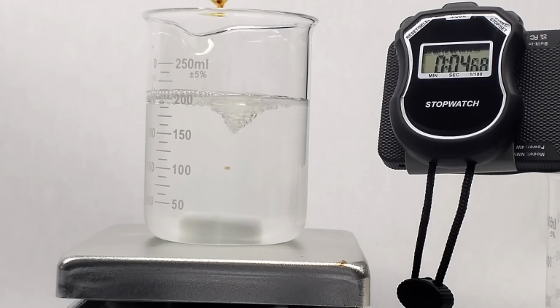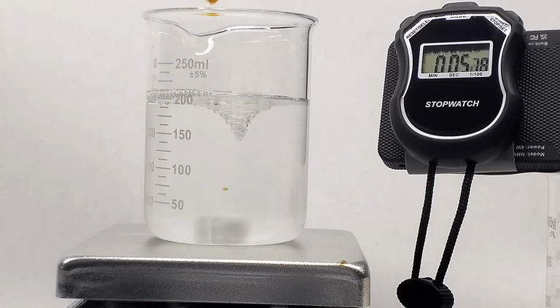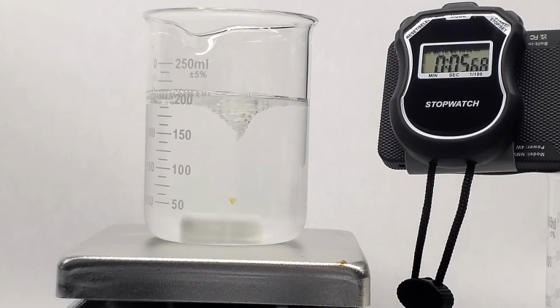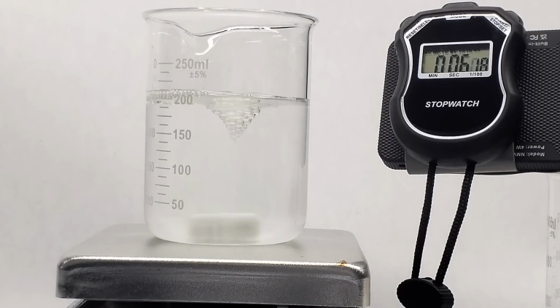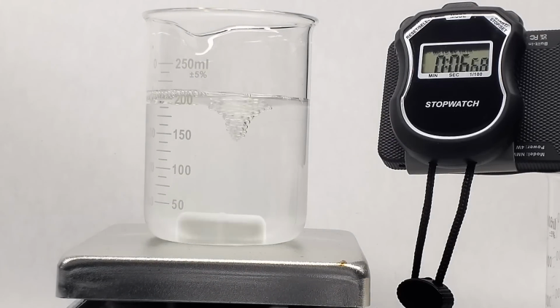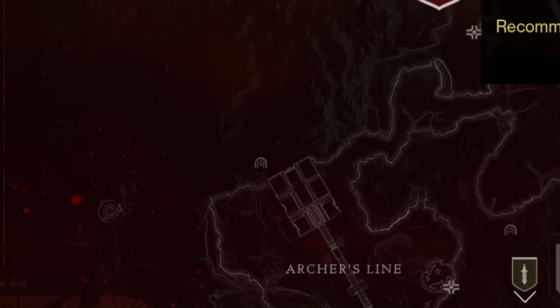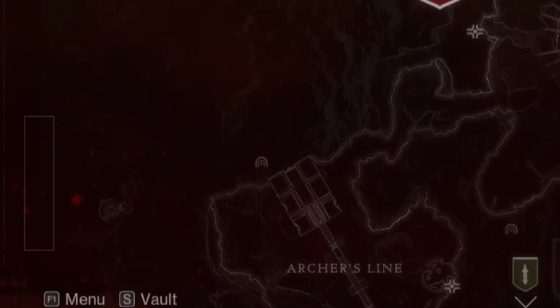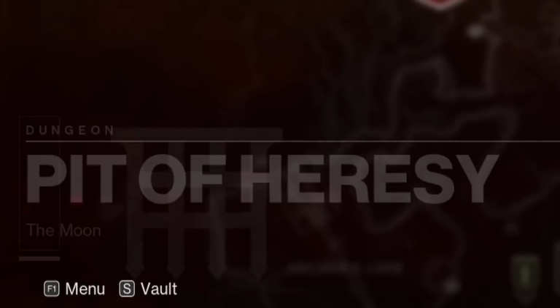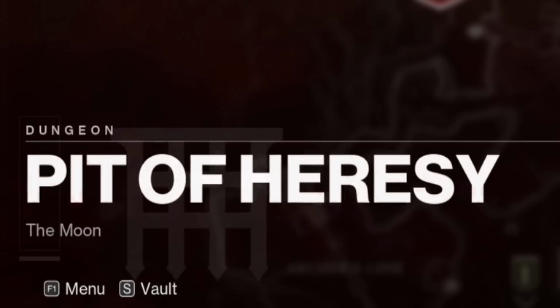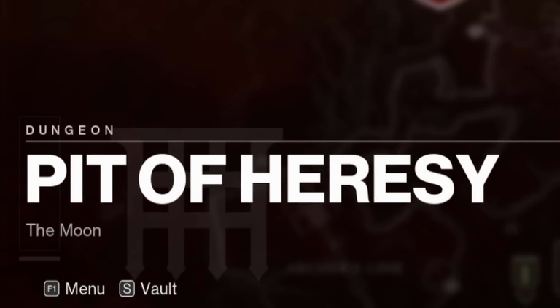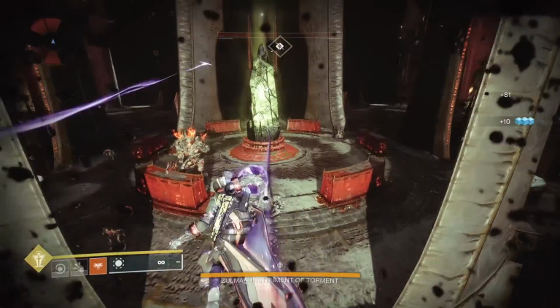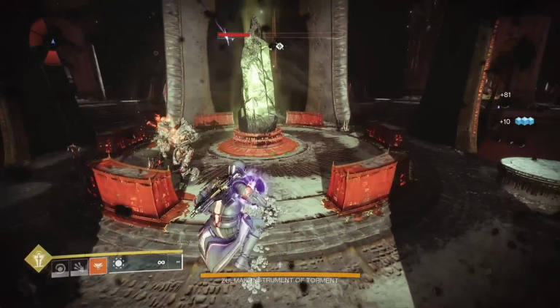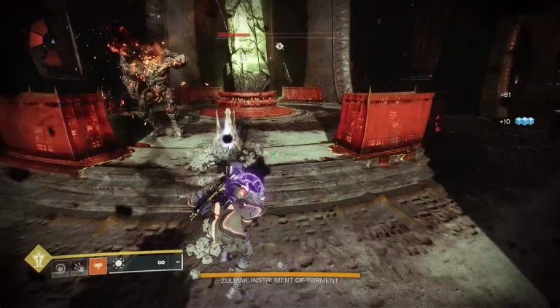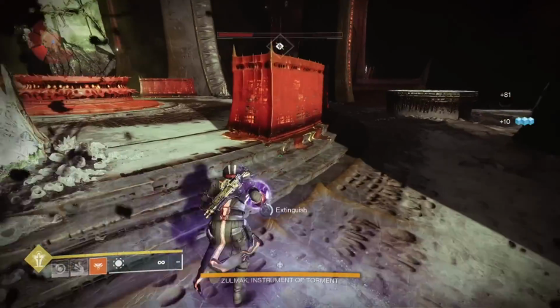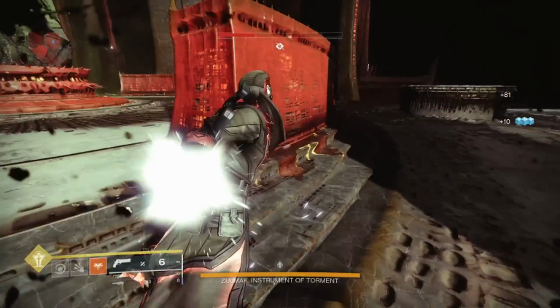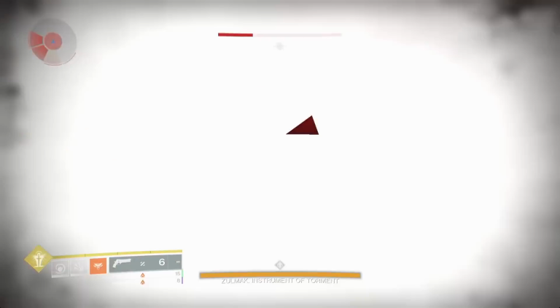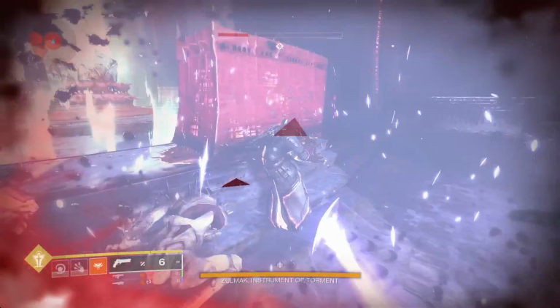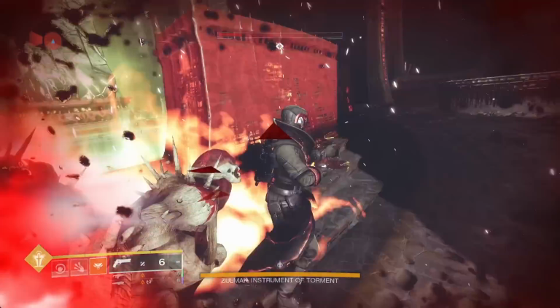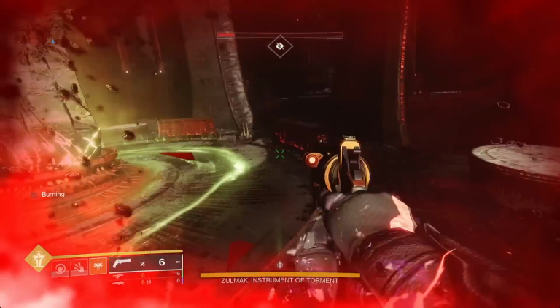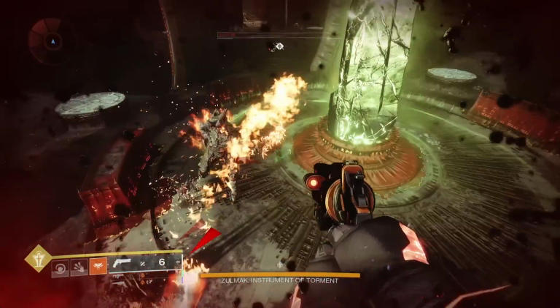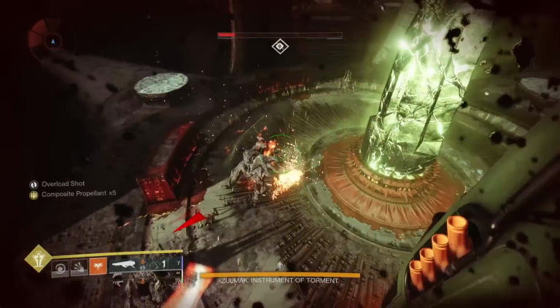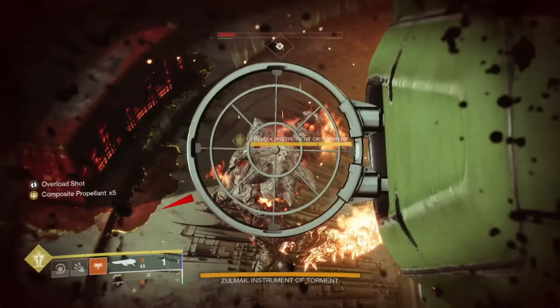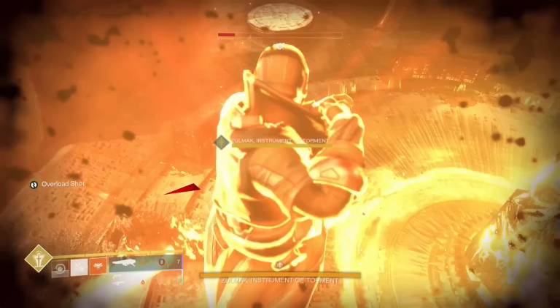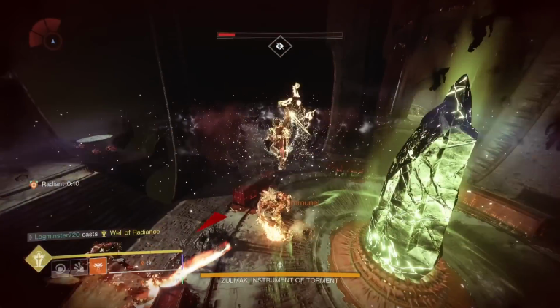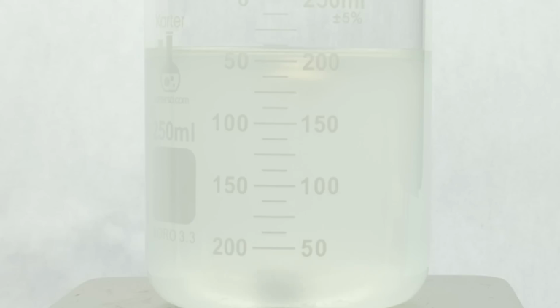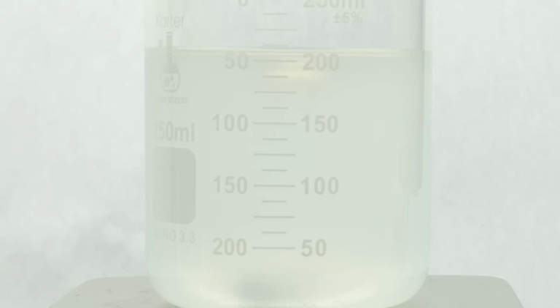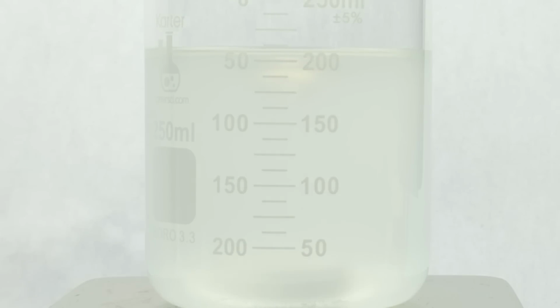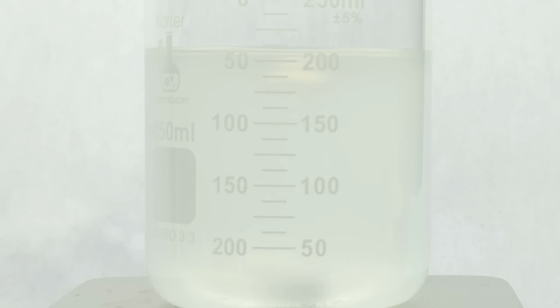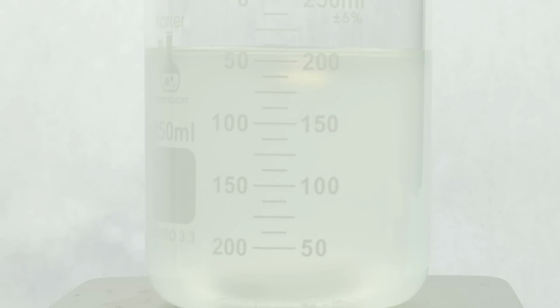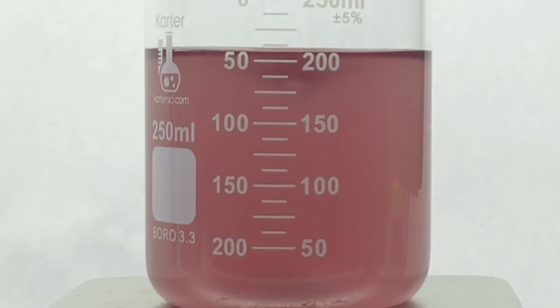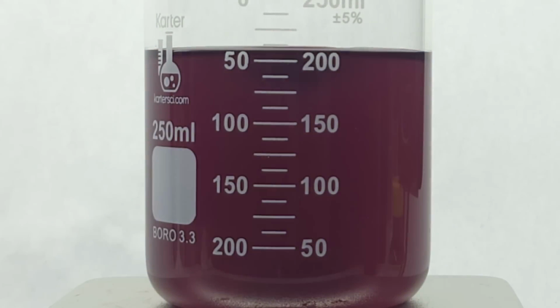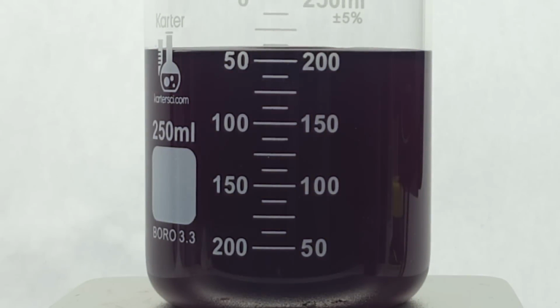Now, let's get set up in the dungeon before we get into this. The first dungeon of choice is called the Pit of Heresy. I'll explain what's going on throughout this dungeon run, but all you need to know is there's a big guy at the end of this dungeon titled the Tormentor, and I have to defeat him before this solution turns a dark blue color. Let's do this.